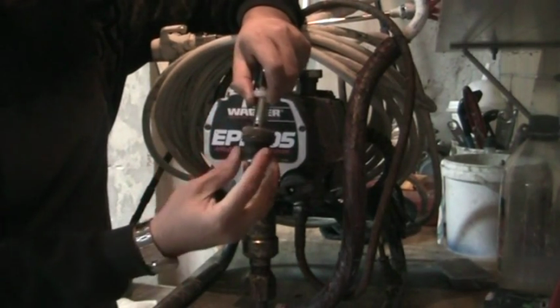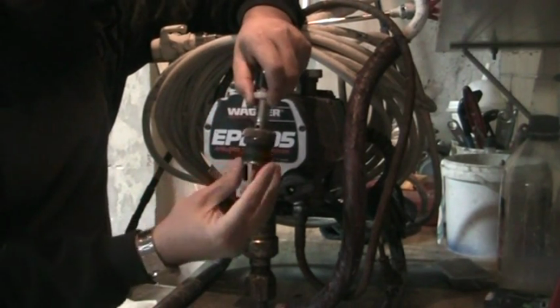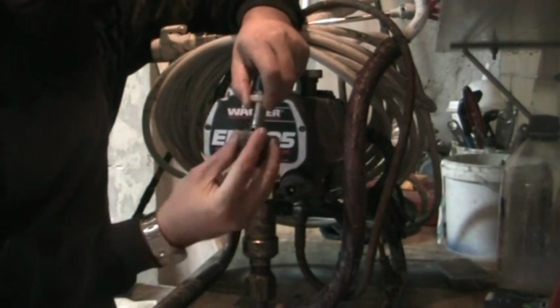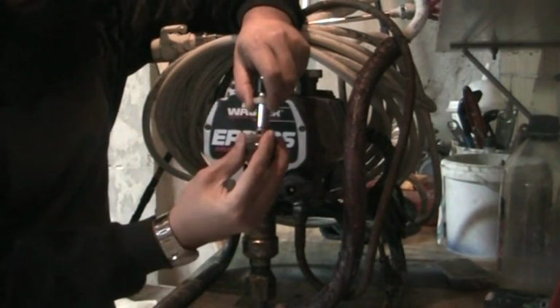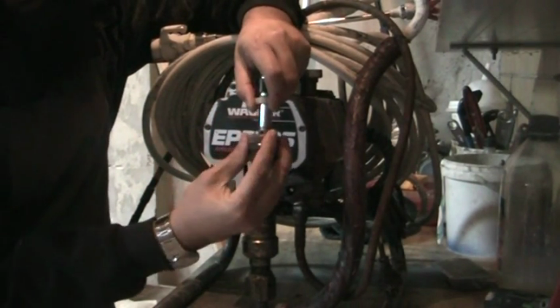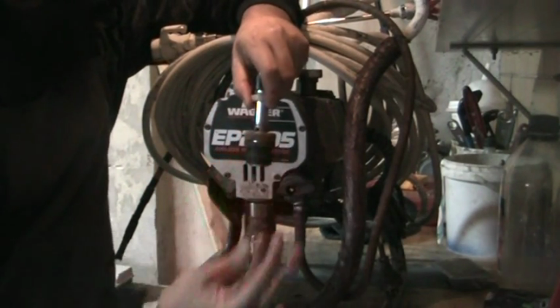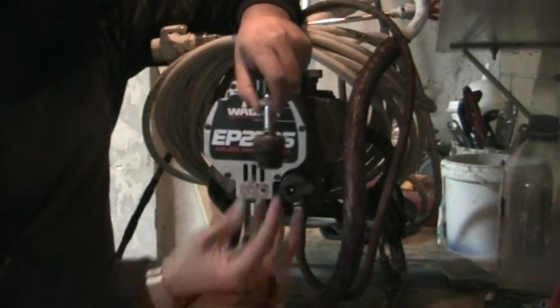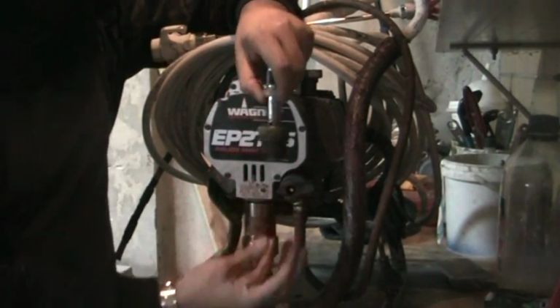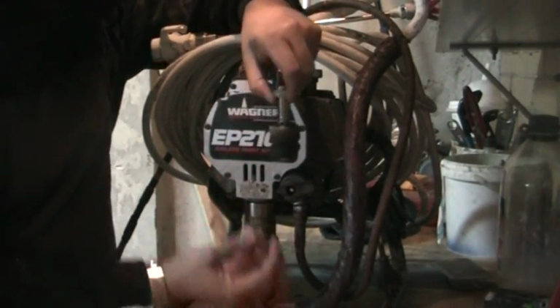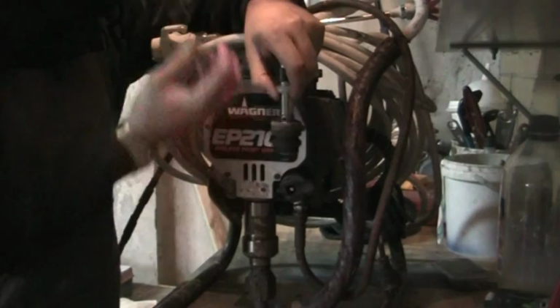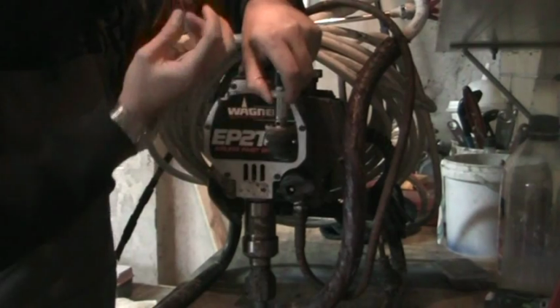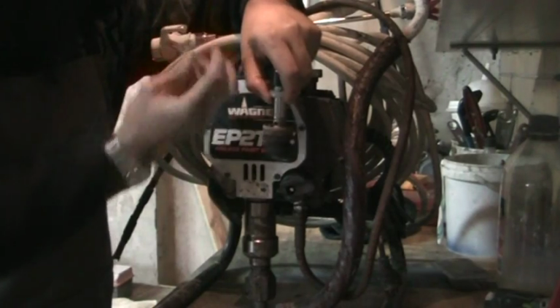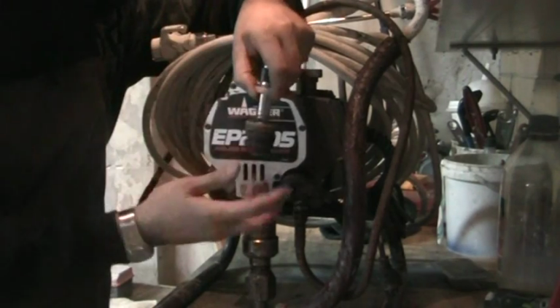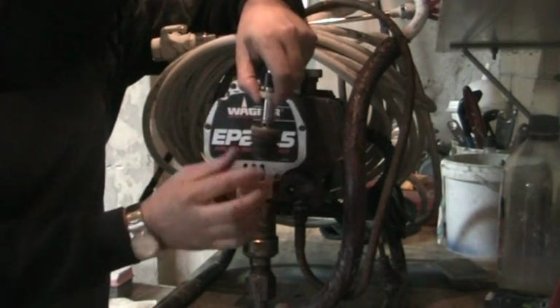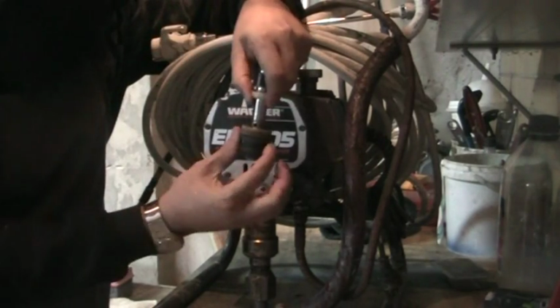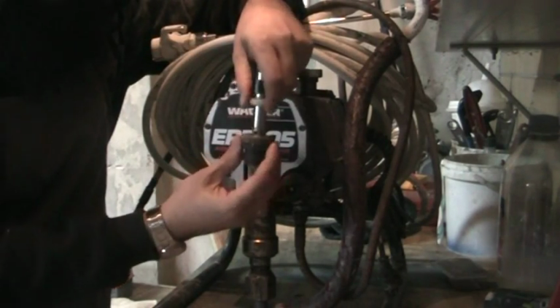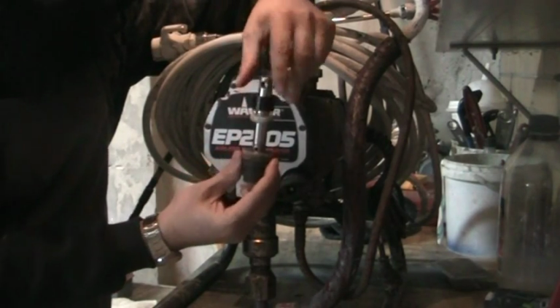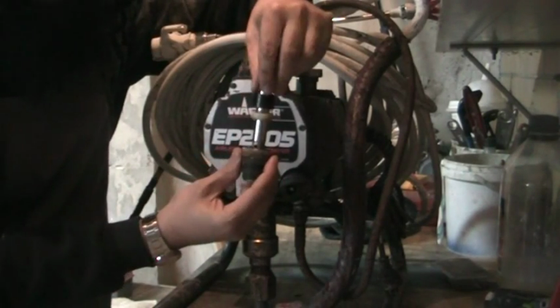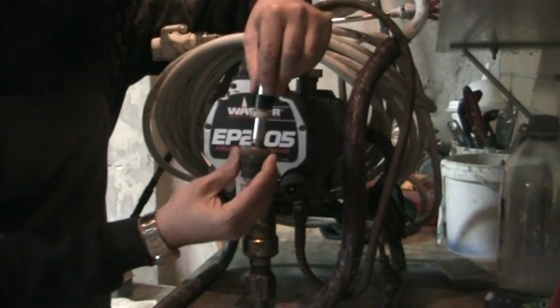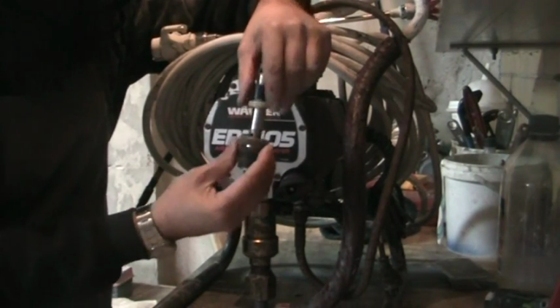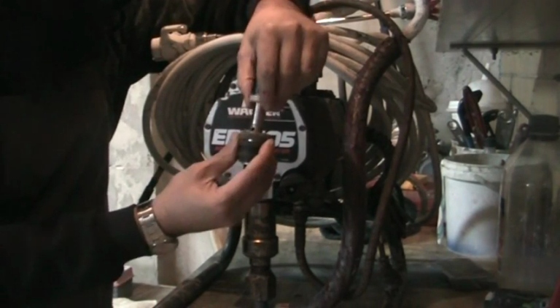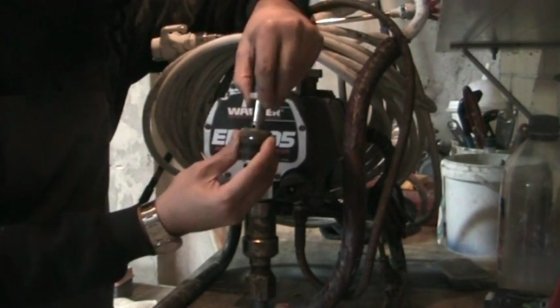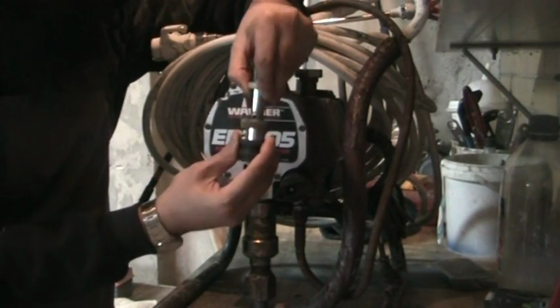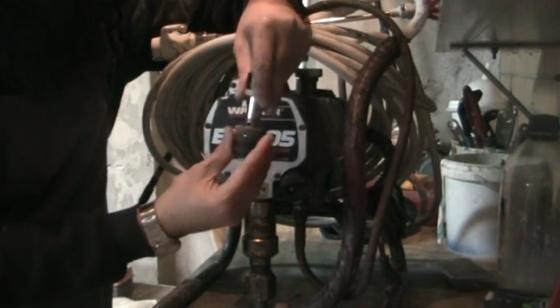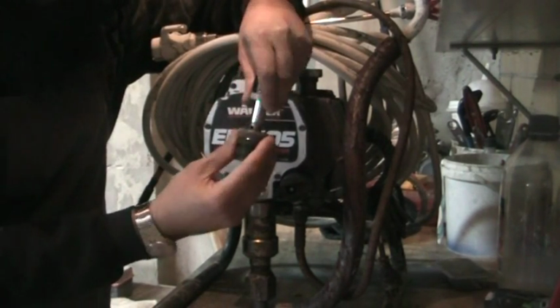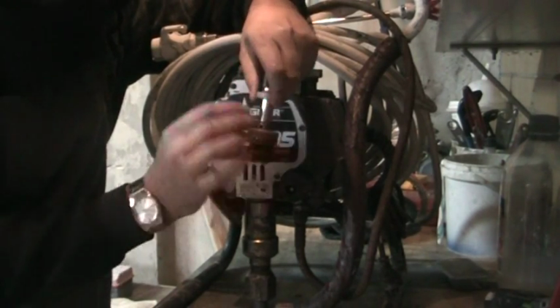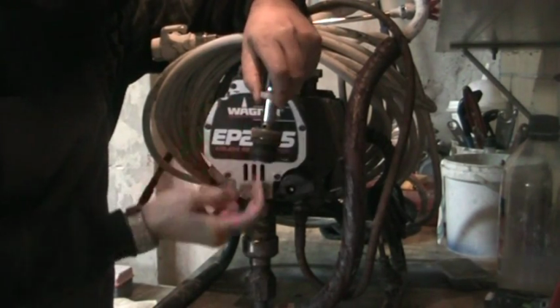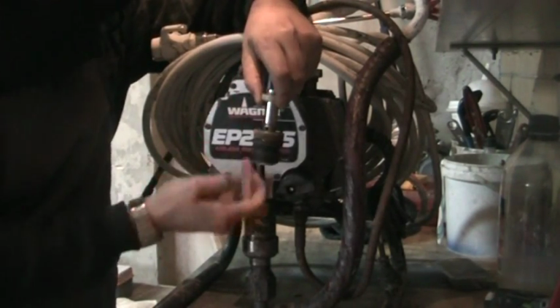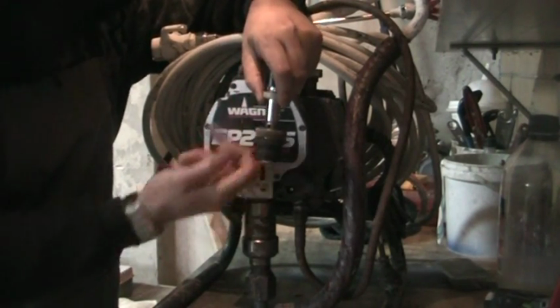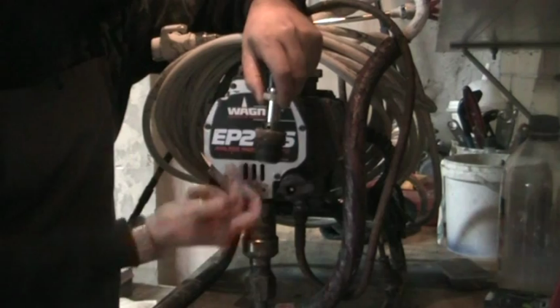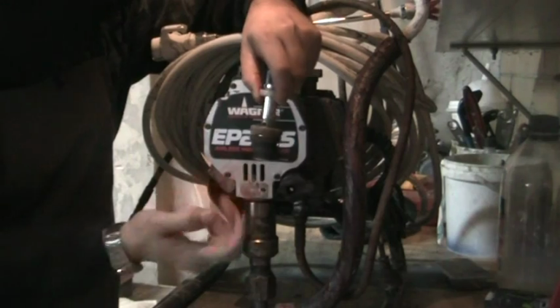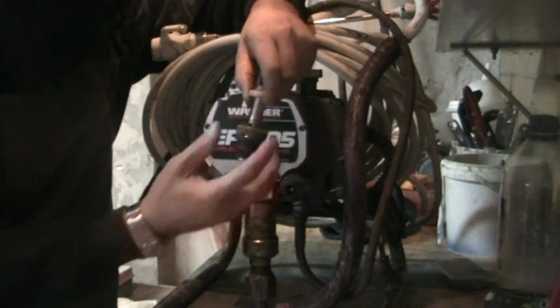These ones create a seal for the vacuum for the paint to come through — those are the bottom ones — and the top ones are the ones that hold the paint in and stop it from coming out.